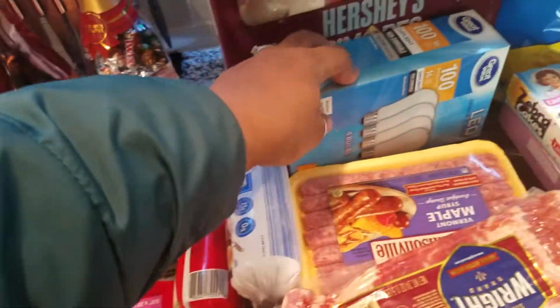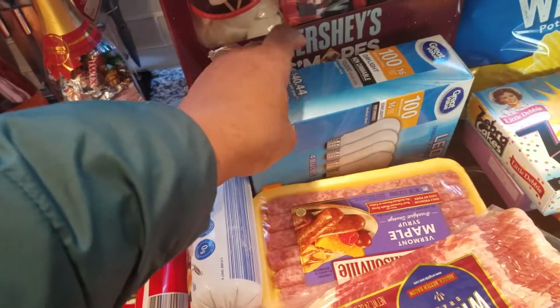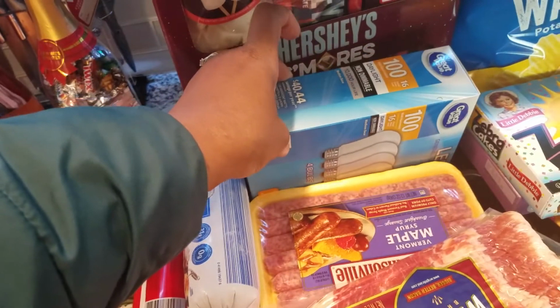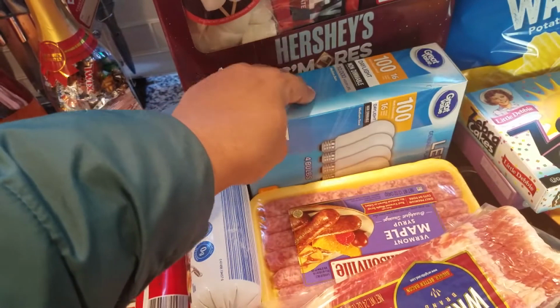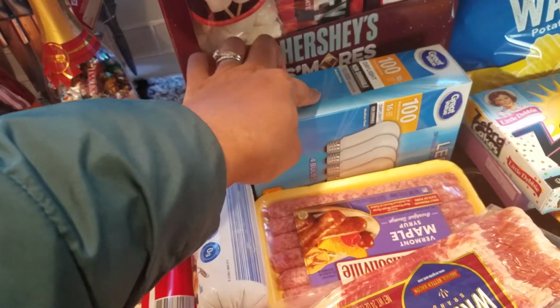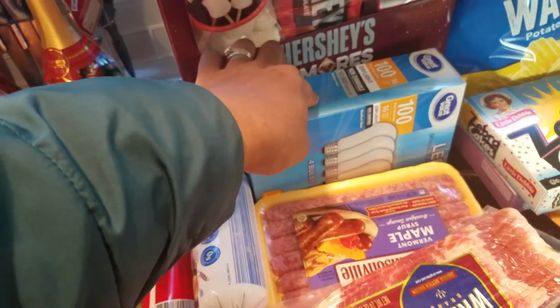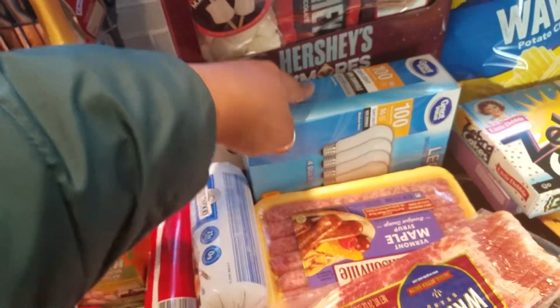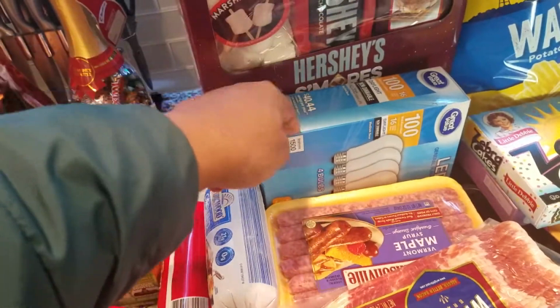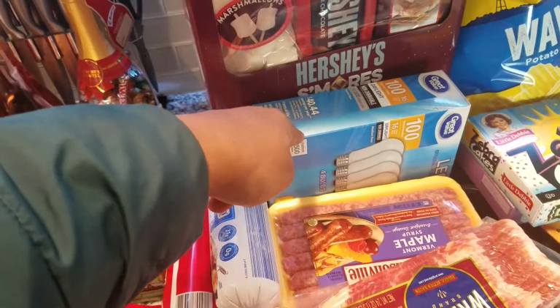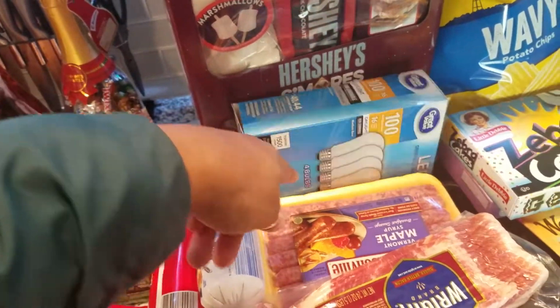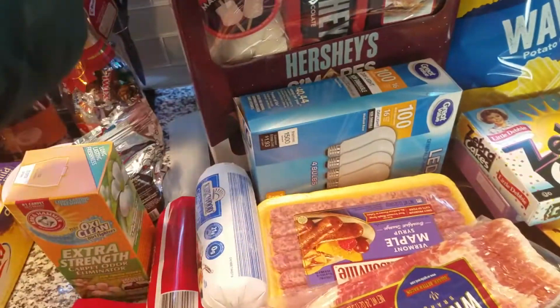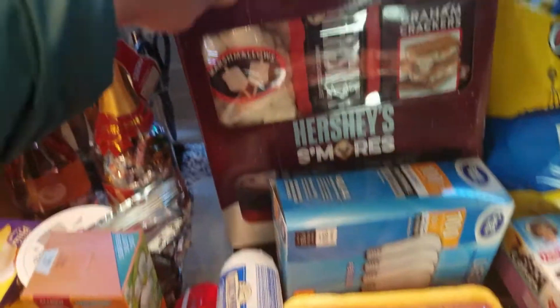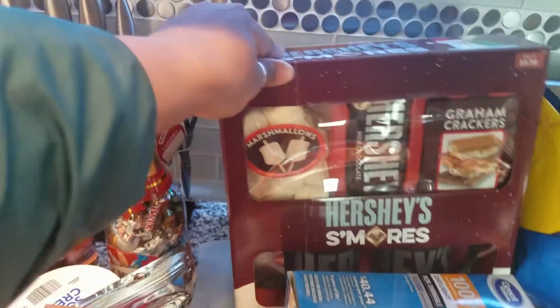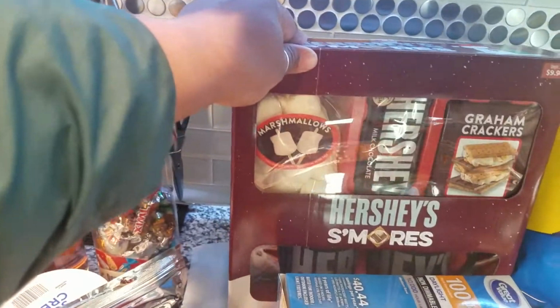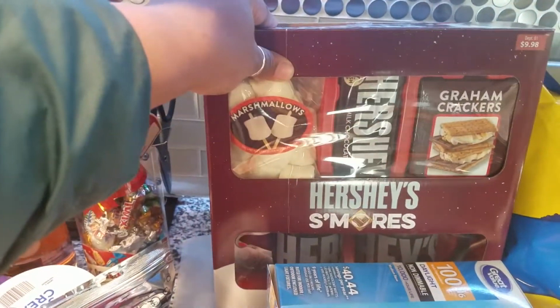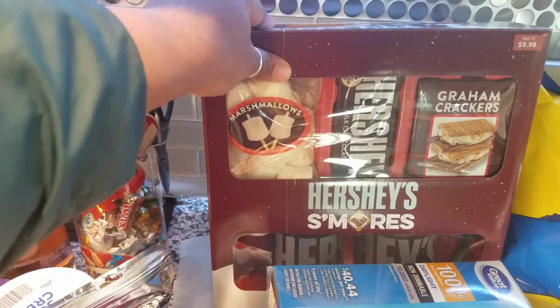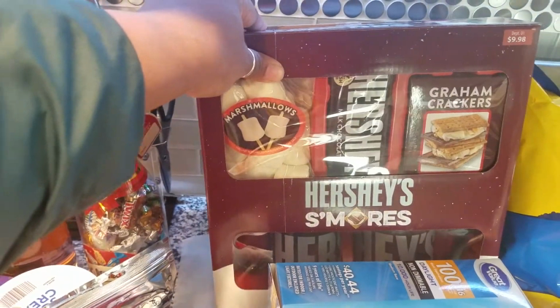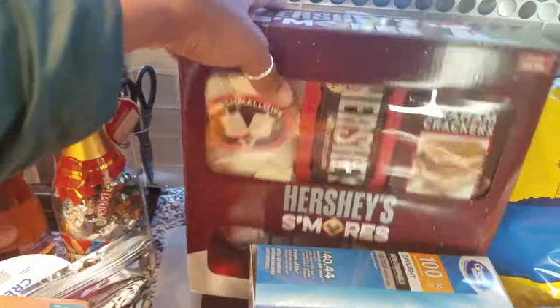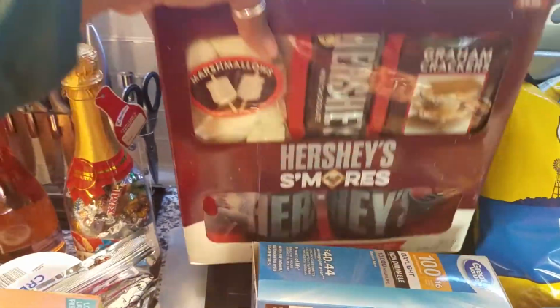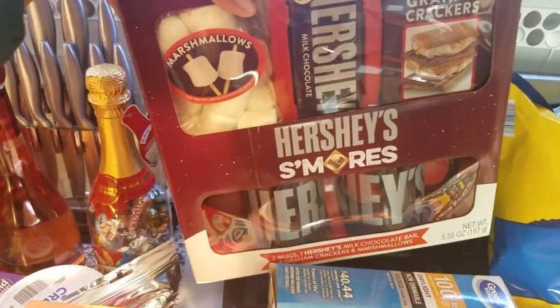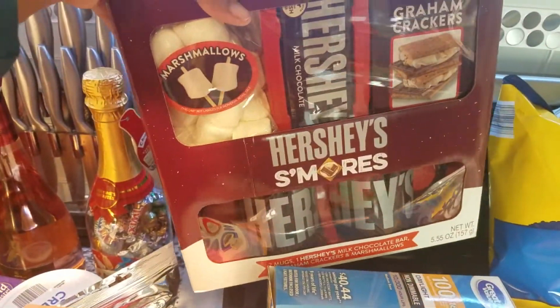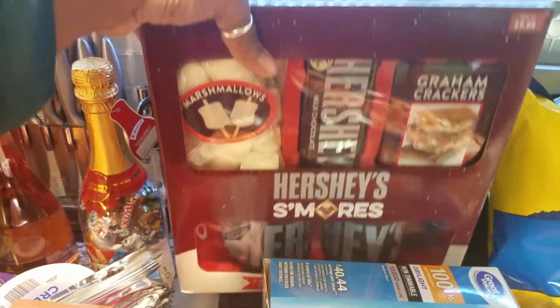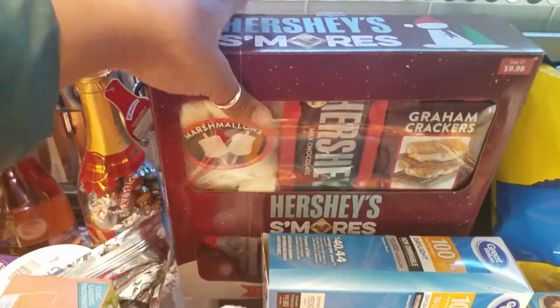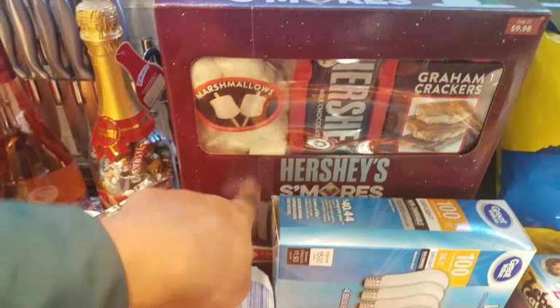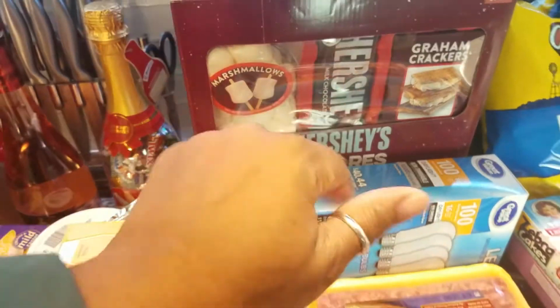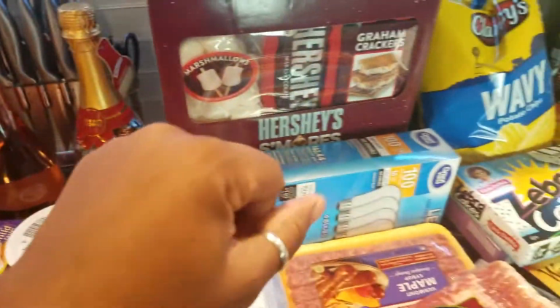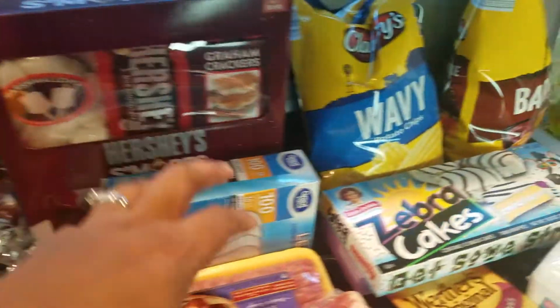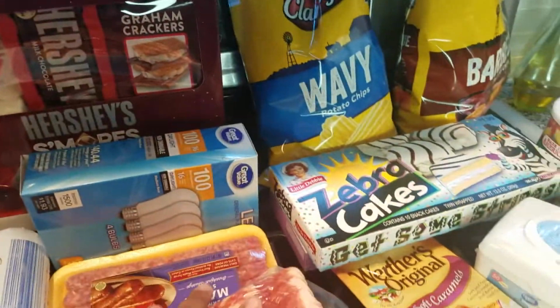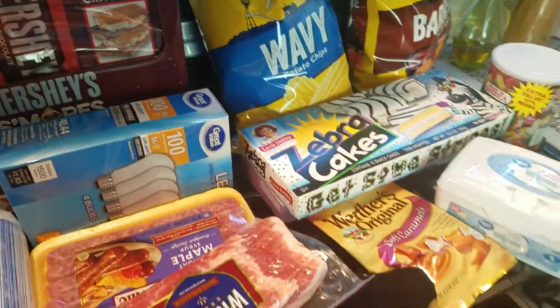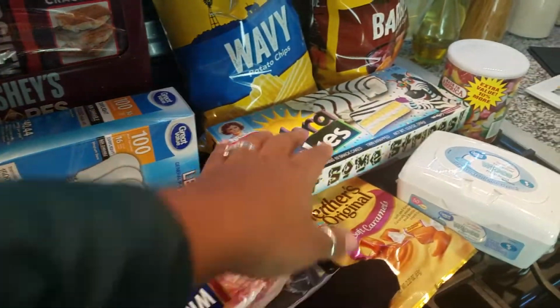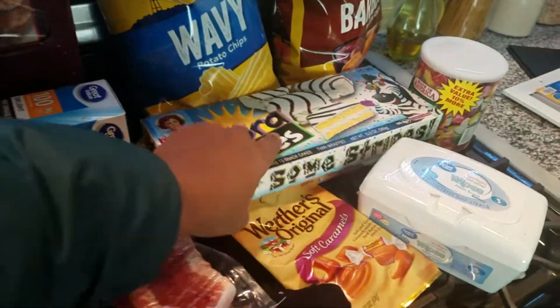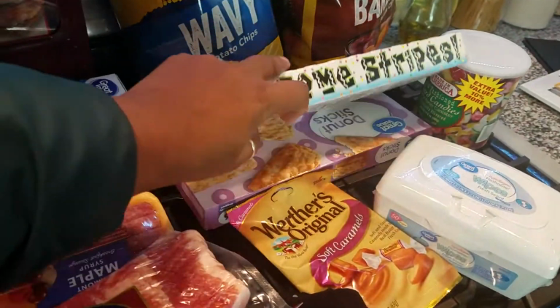A four-pack of 100-watt light bulbs from Walmart, and I got this s'mores set with a little Hershey's mug.